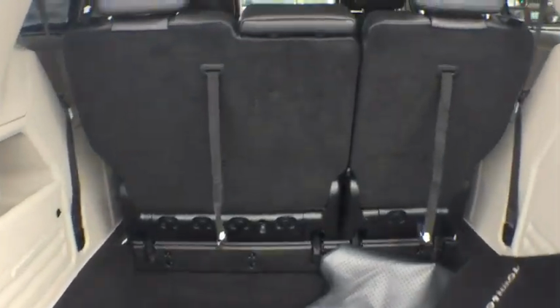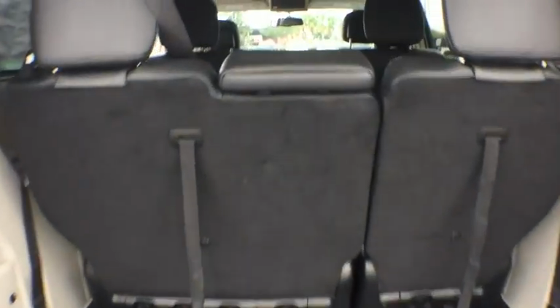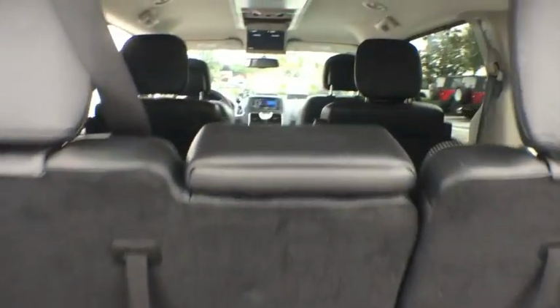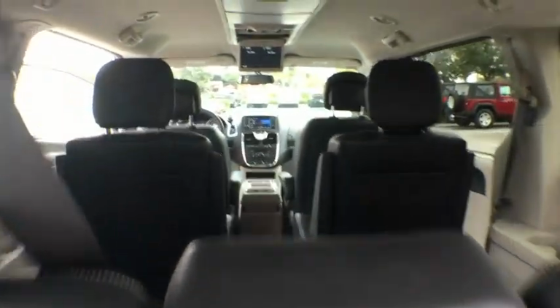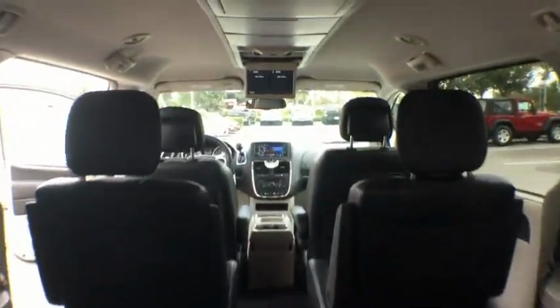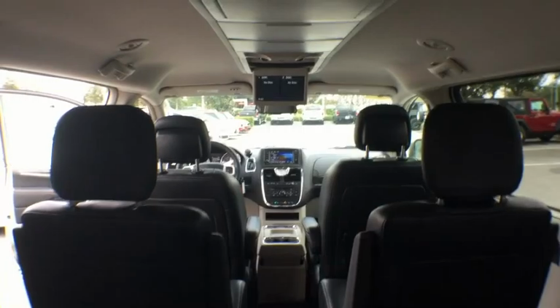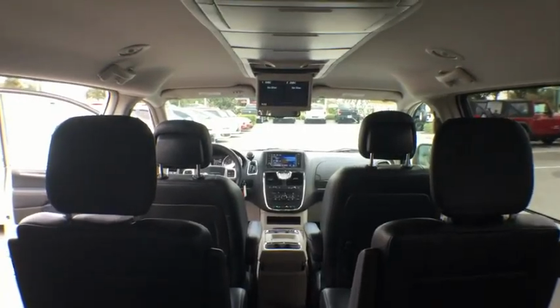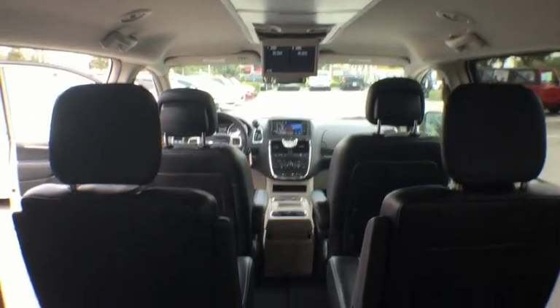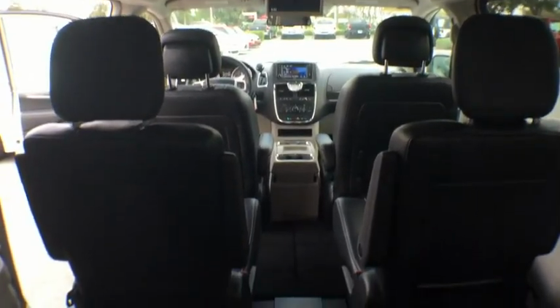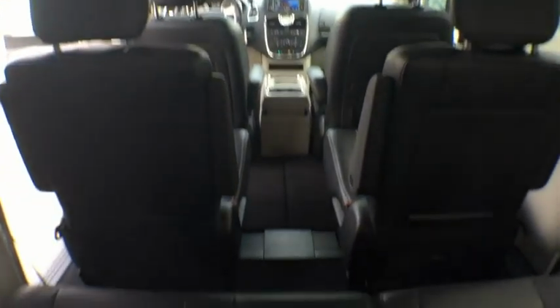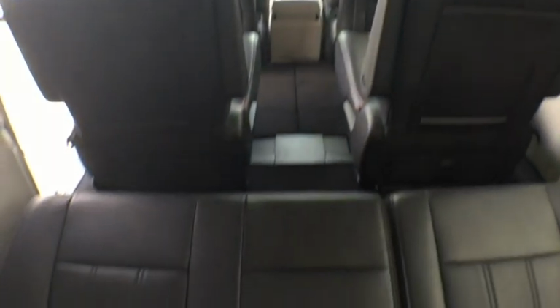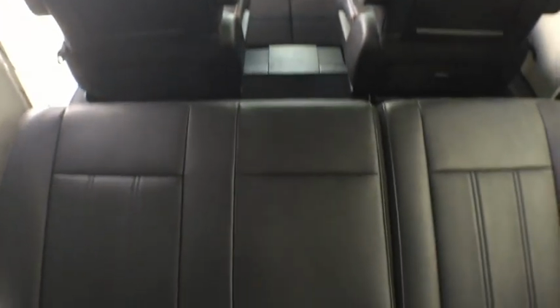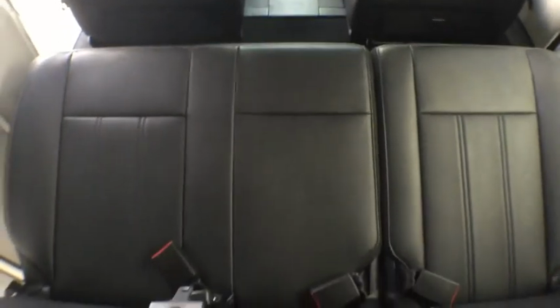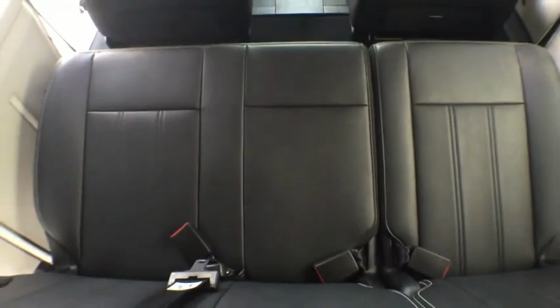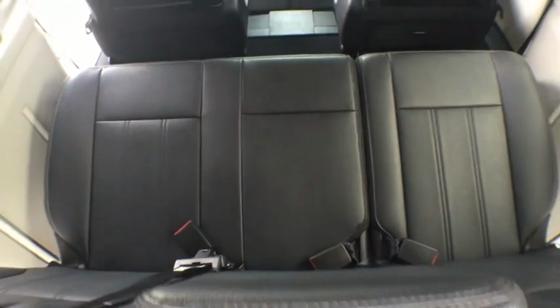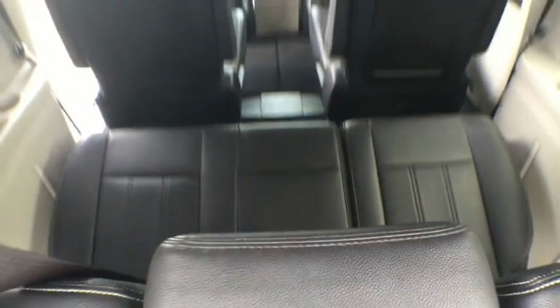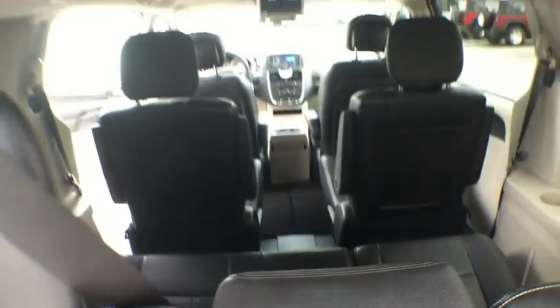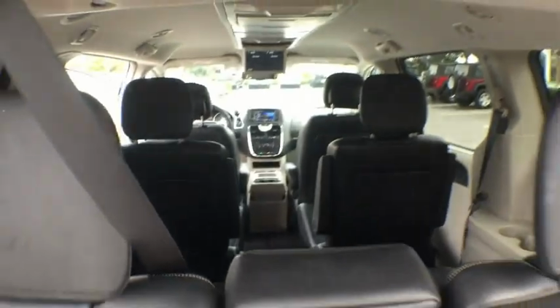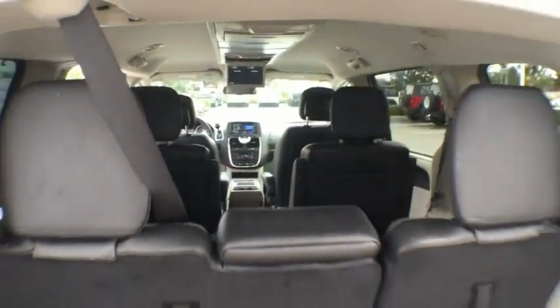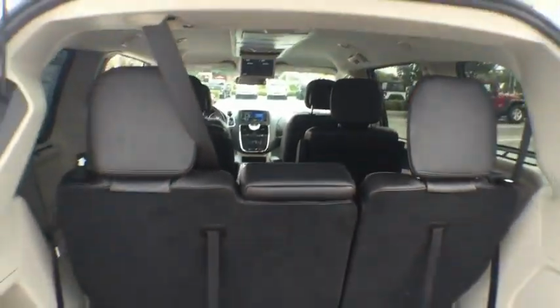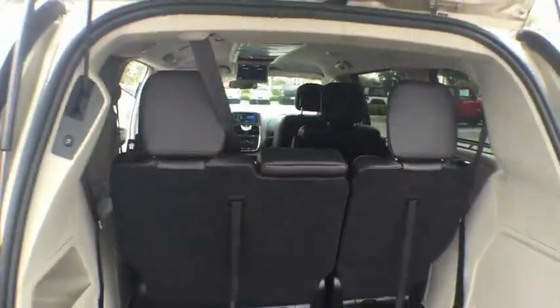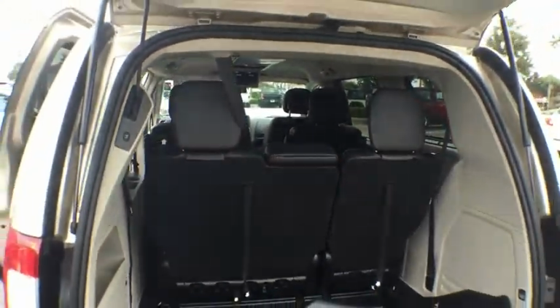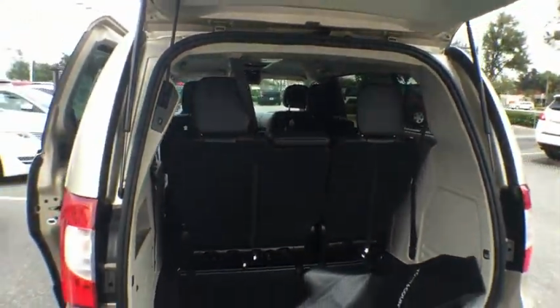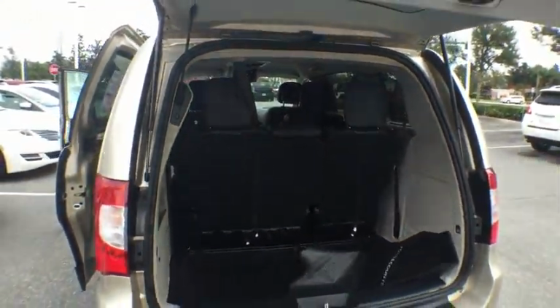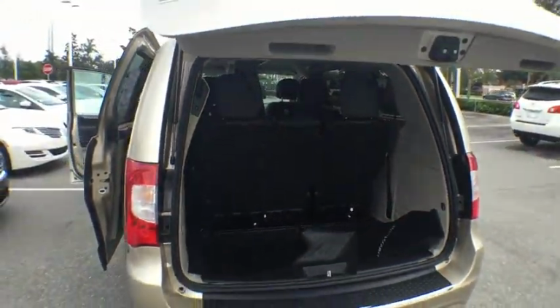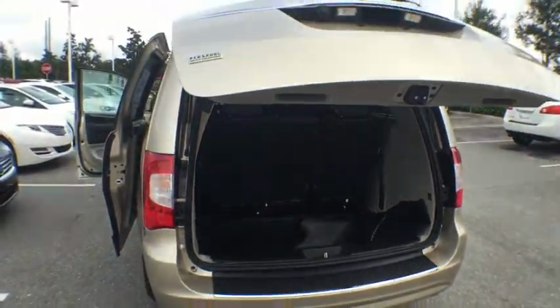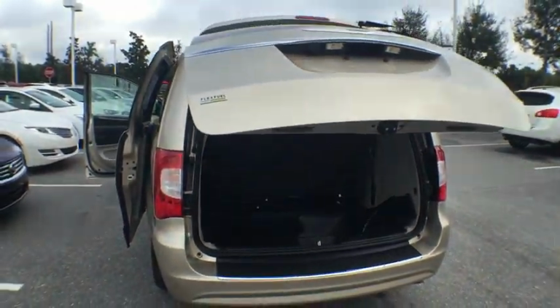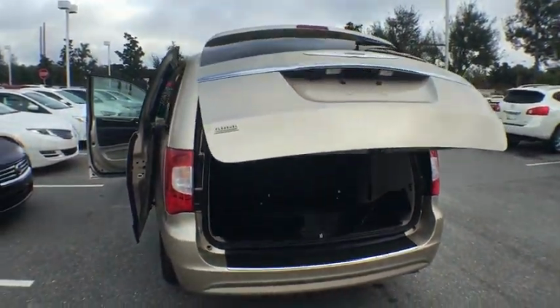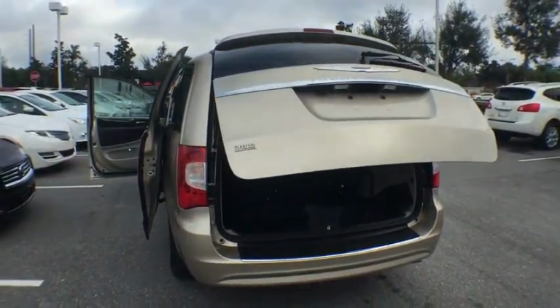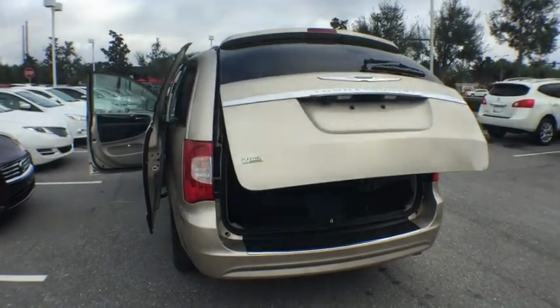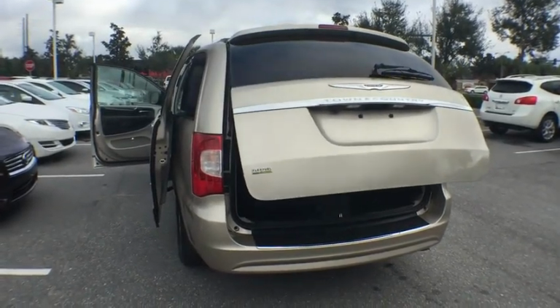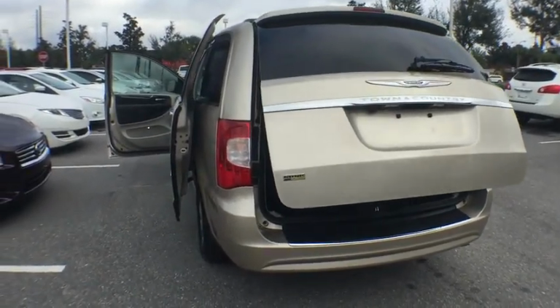Here are some of this vehicle's great options: traction control, backup camera, keyless entry, power lift gate, anti-lock braking system, steering wheel audio control, stability control, leather wrapped steering wheel, and Bluetooth.